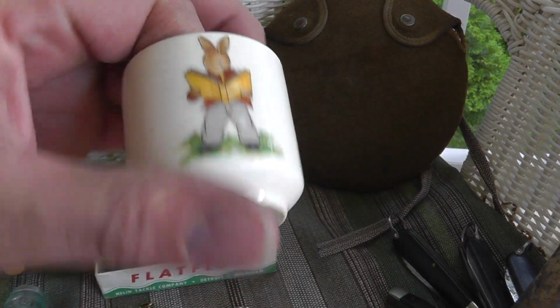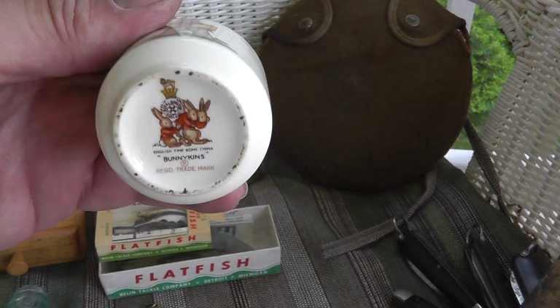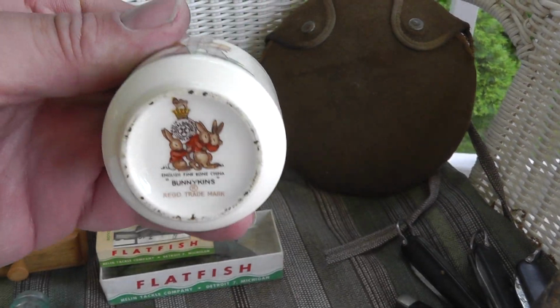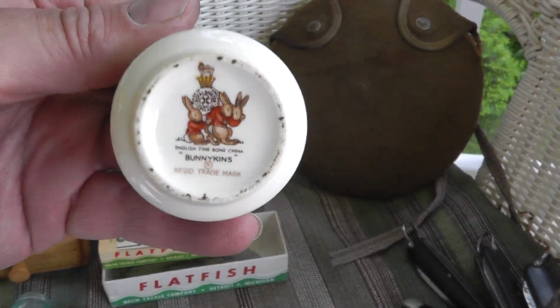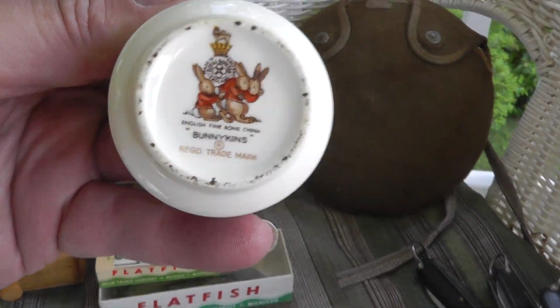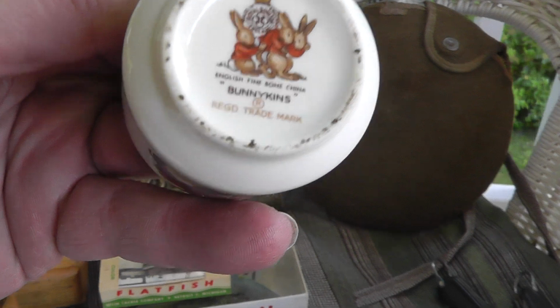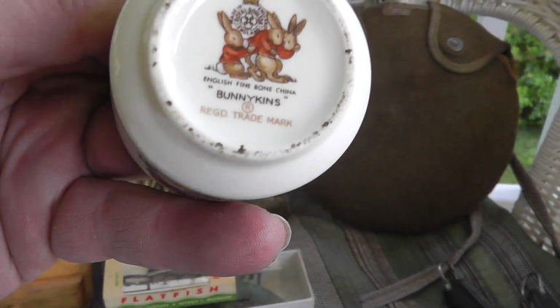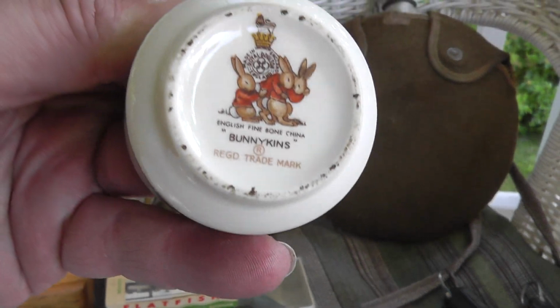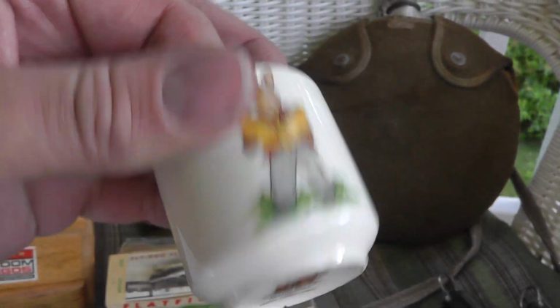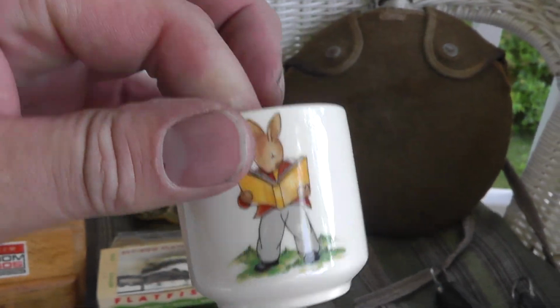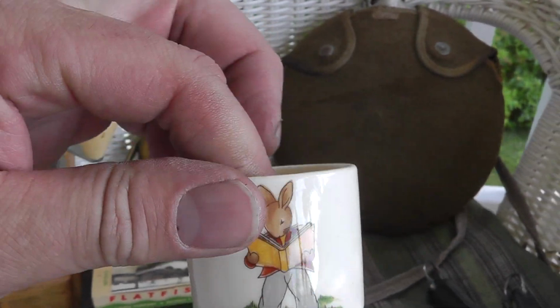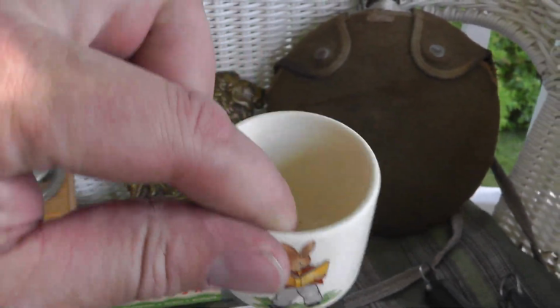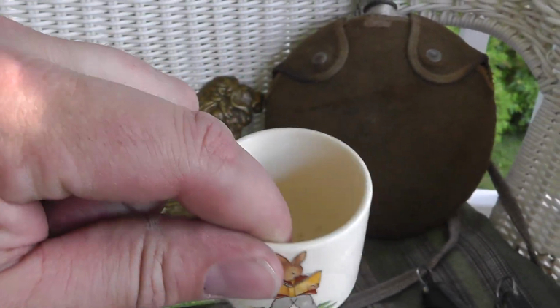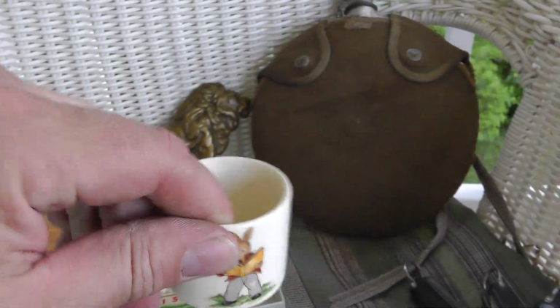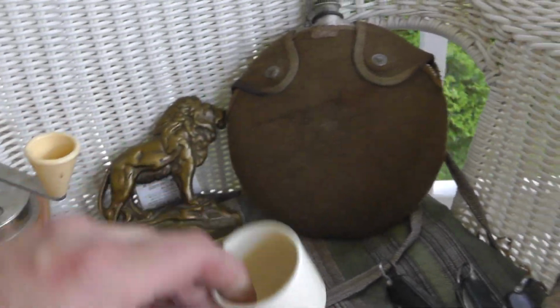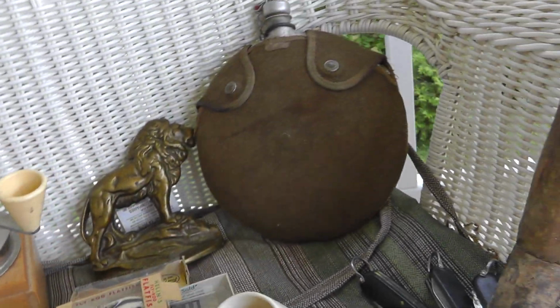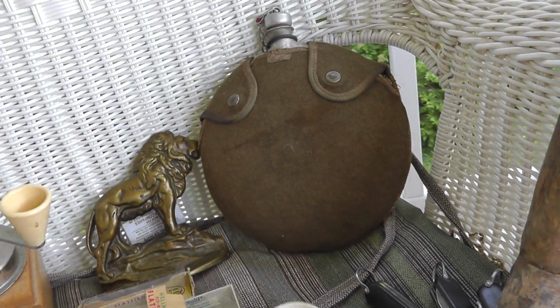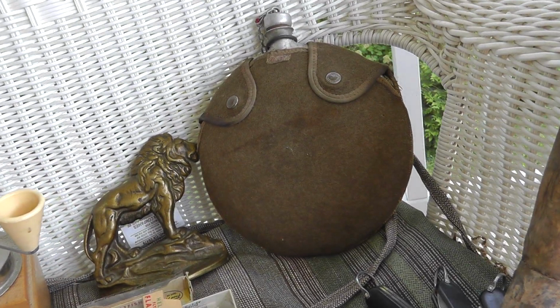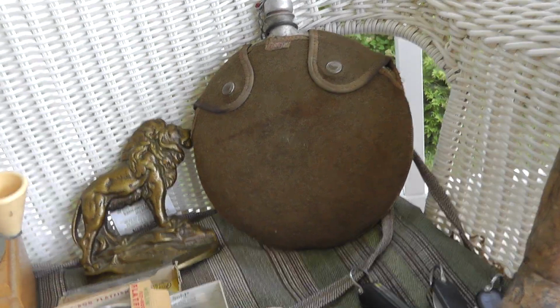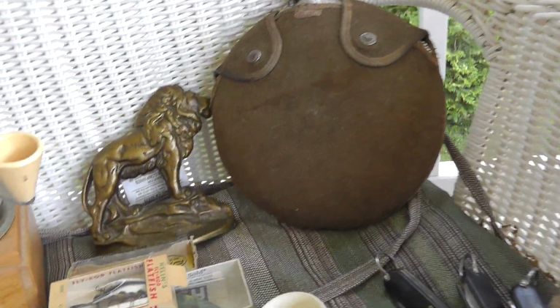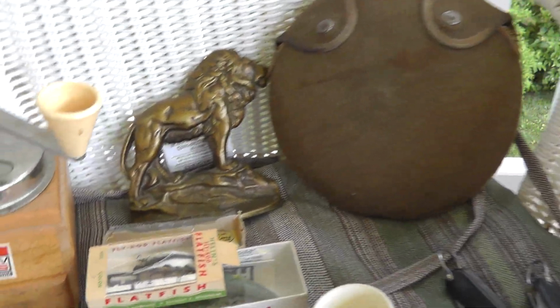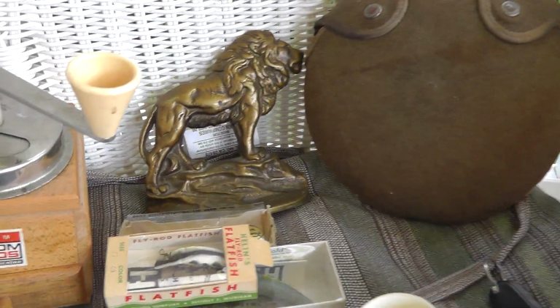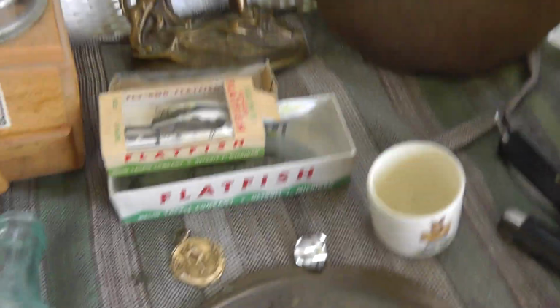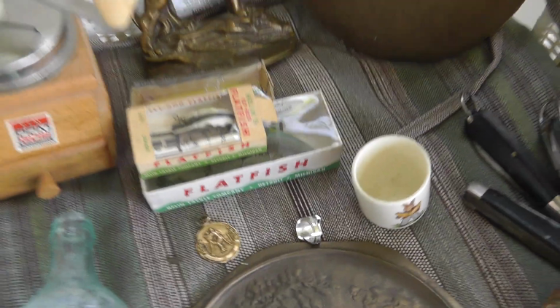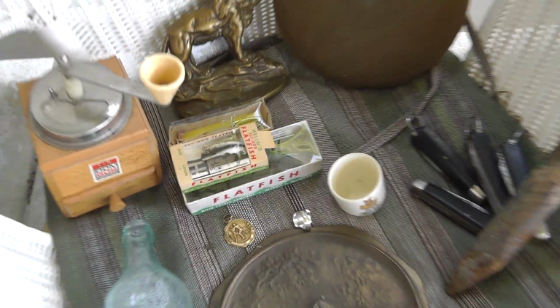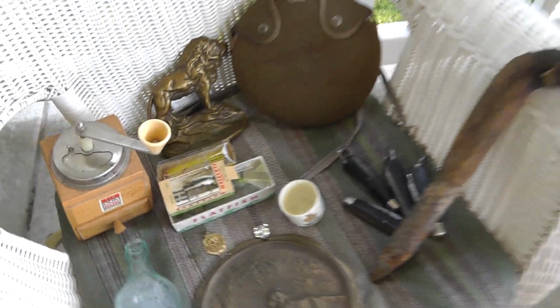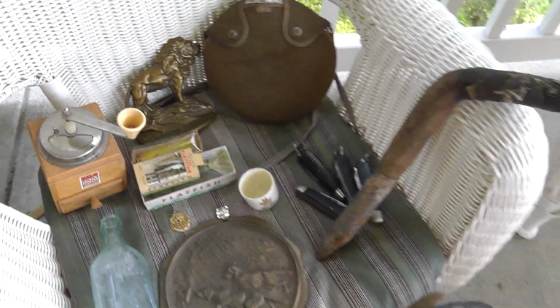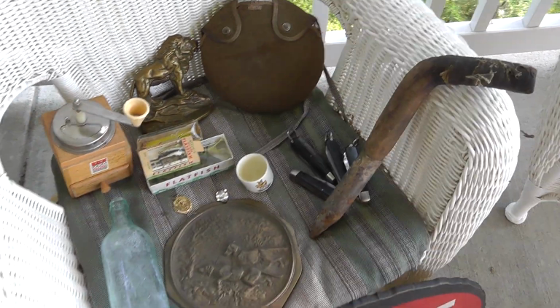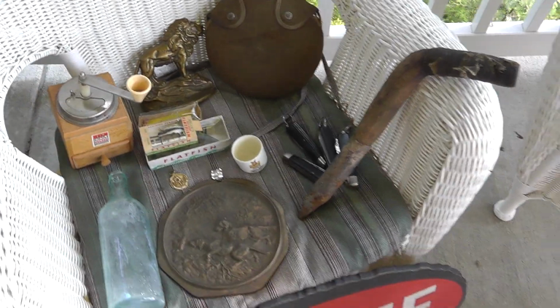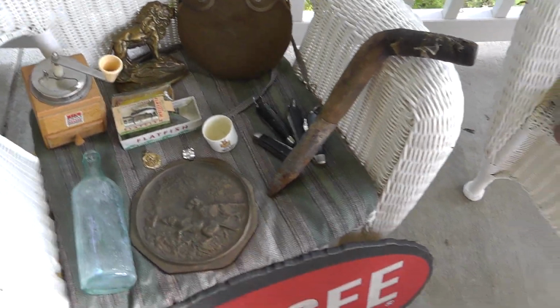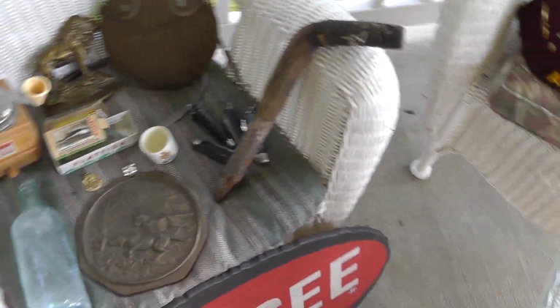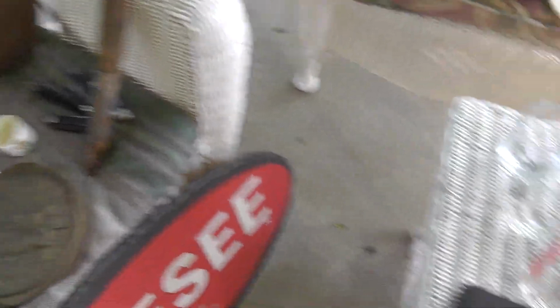Another little Bunnykins glass. That was two bucks. Moving on.